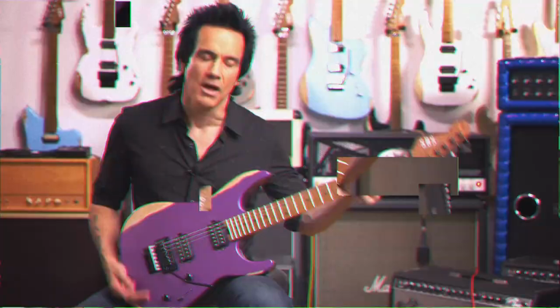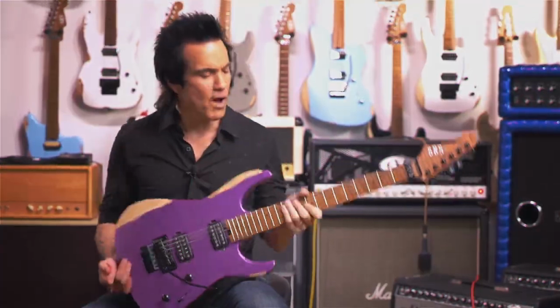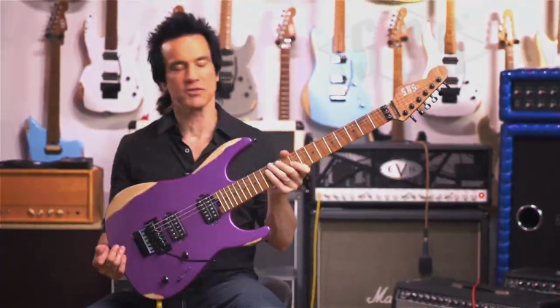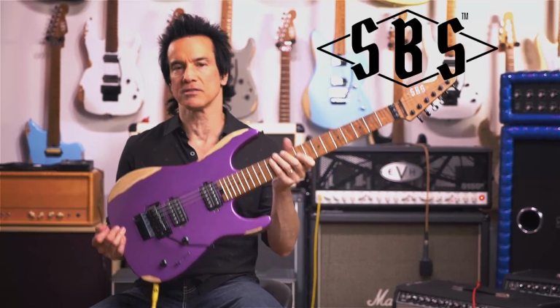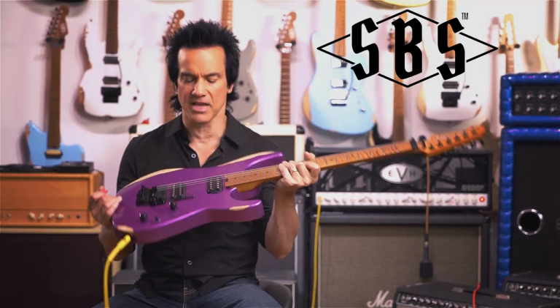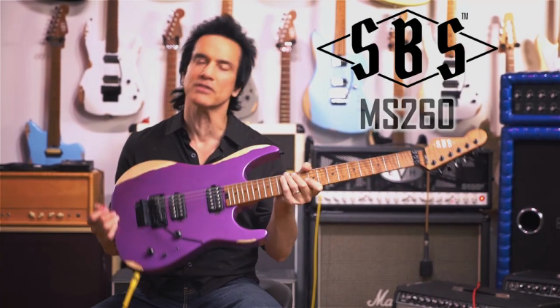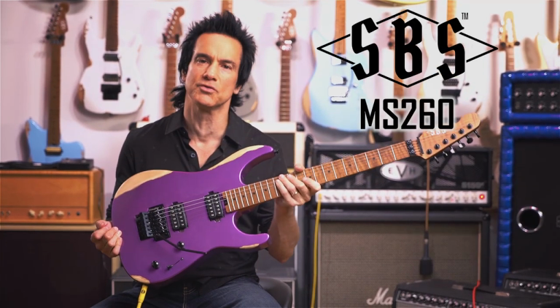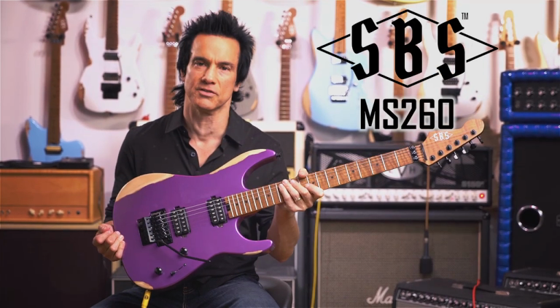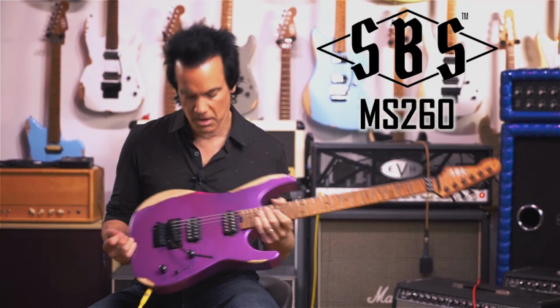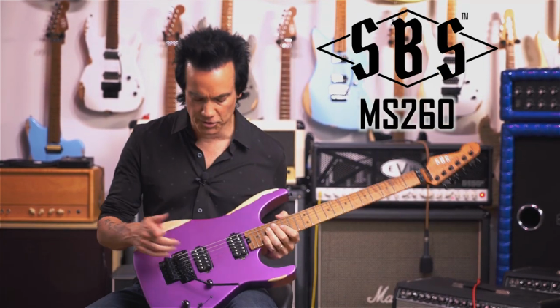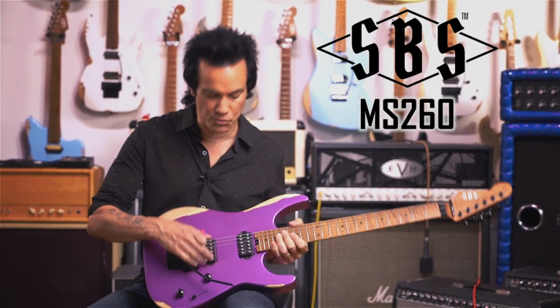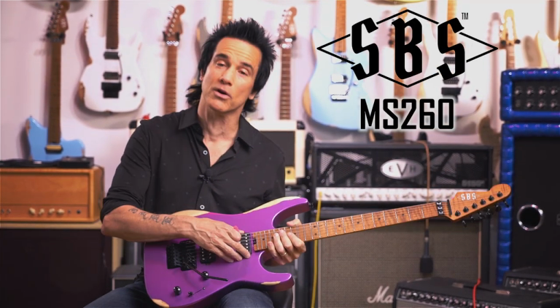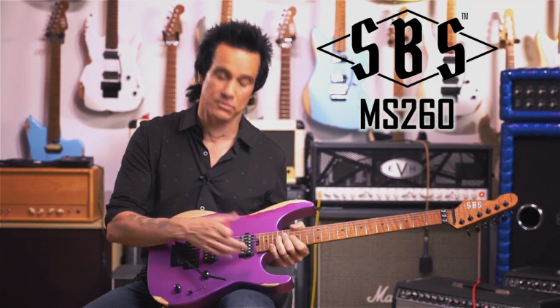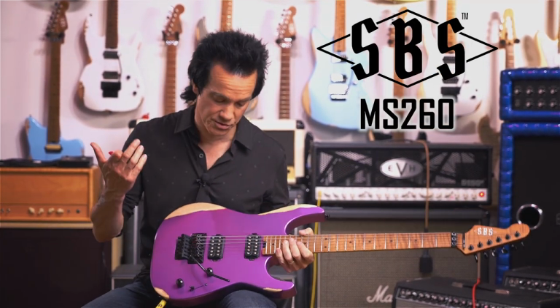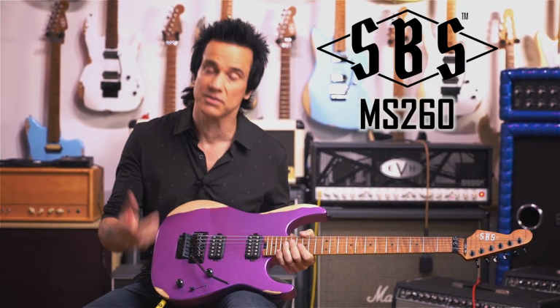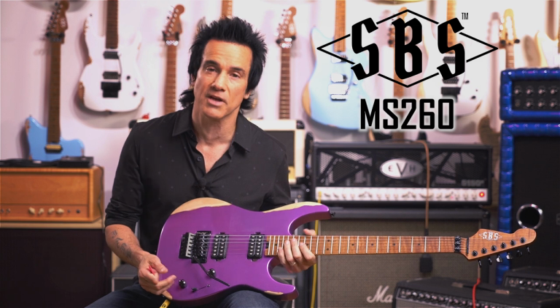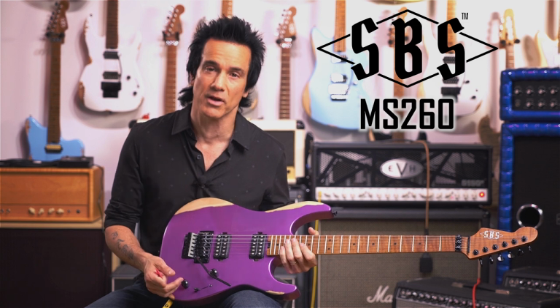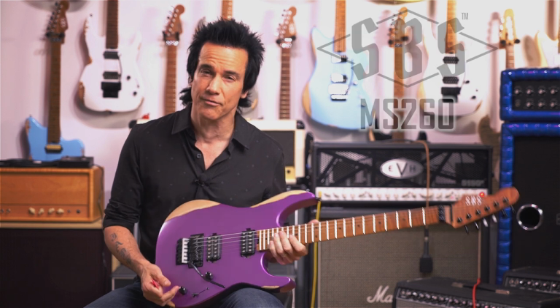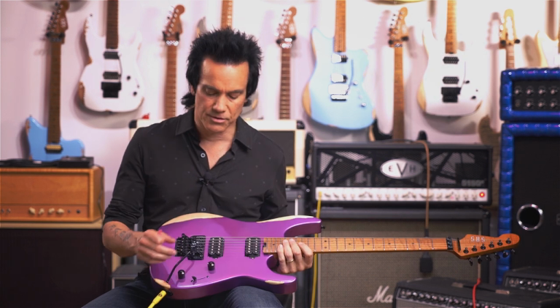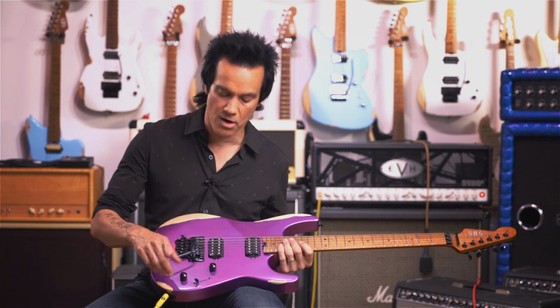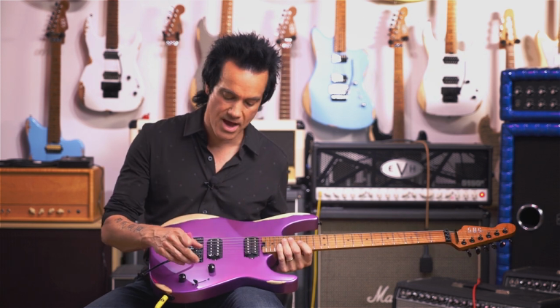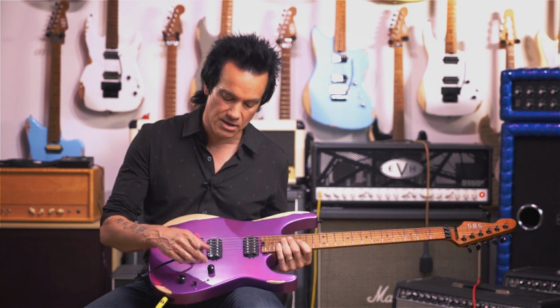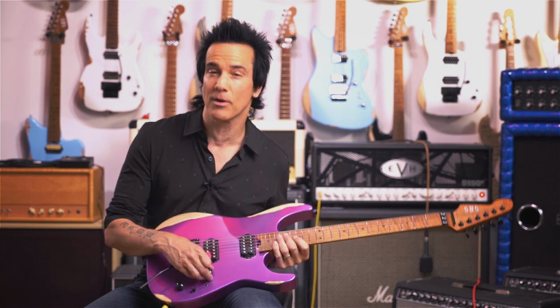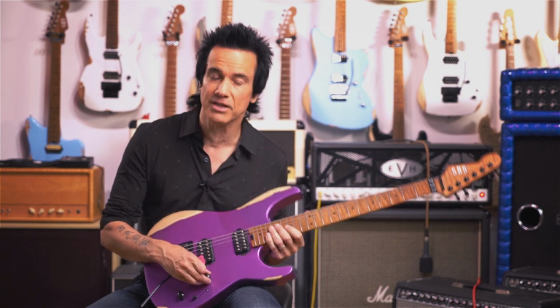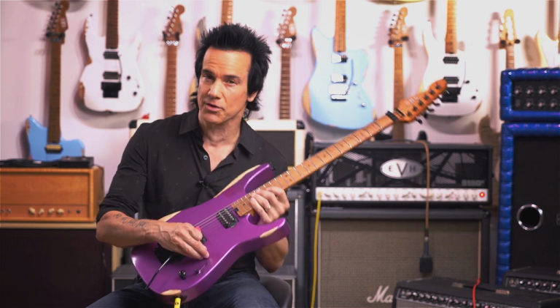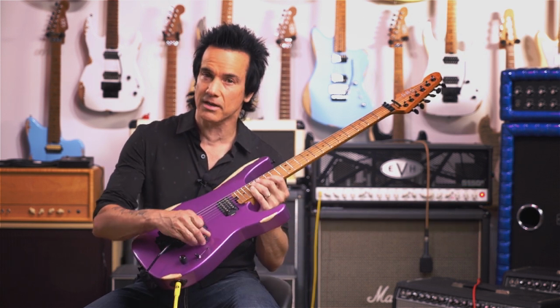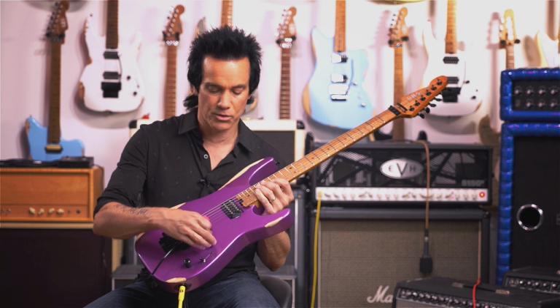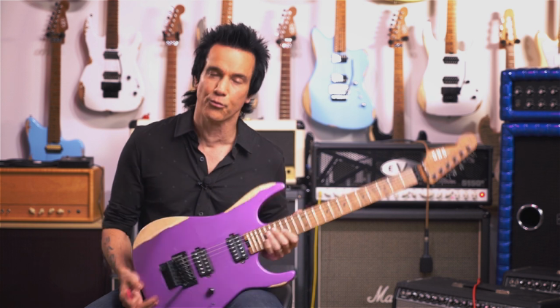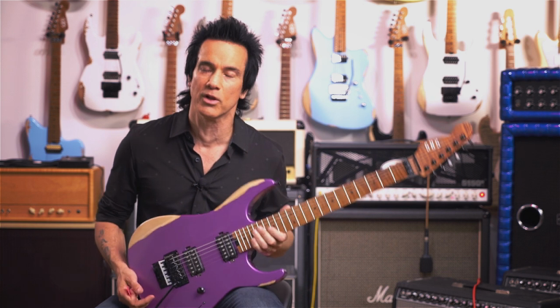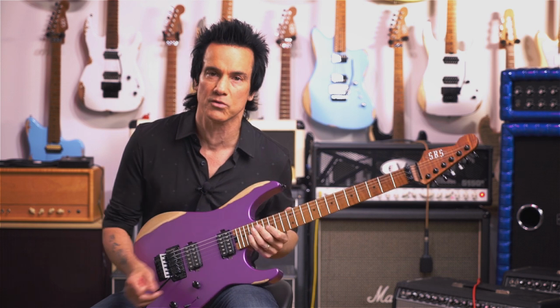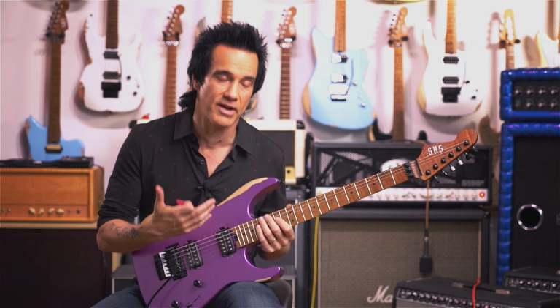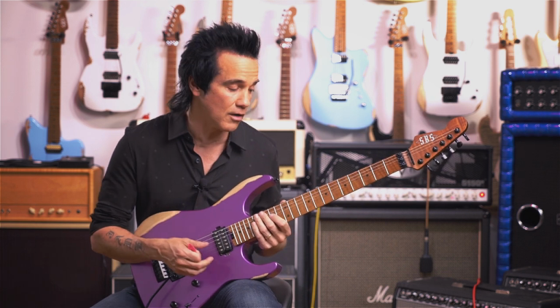In this model SBS, this is the MS-260. It features two humbuckers, custom designed by myself. This guitar has a treble bleed circuit in it, which is really, really cool — something that I love.